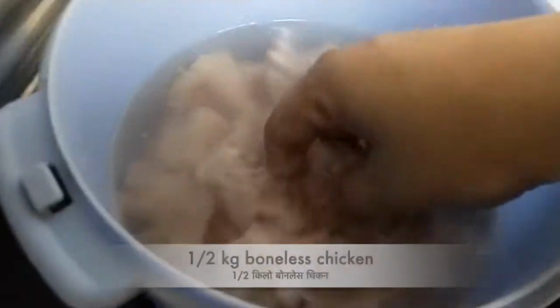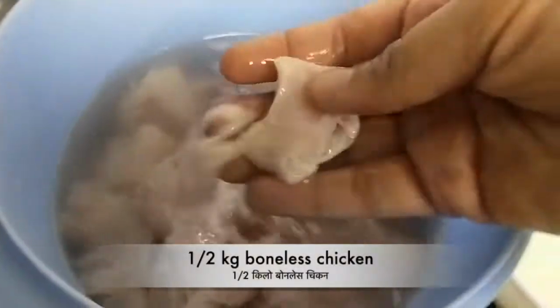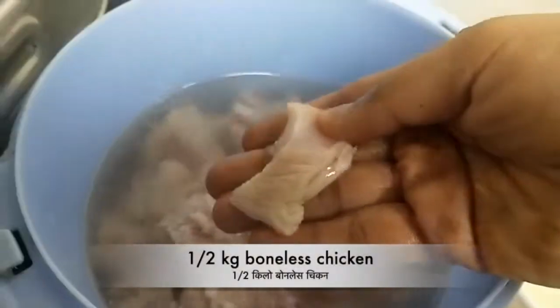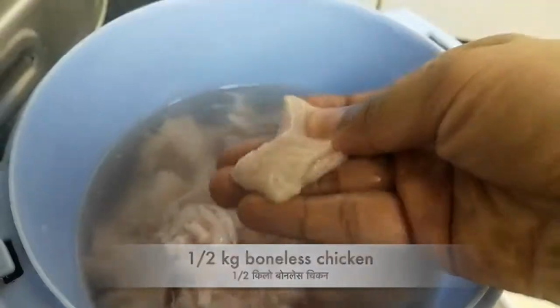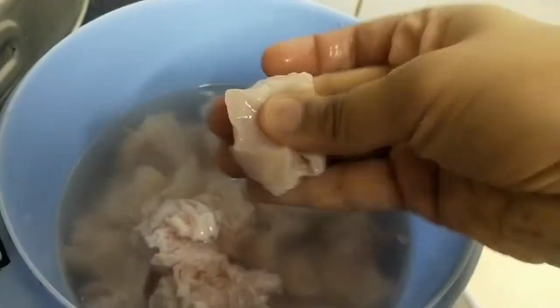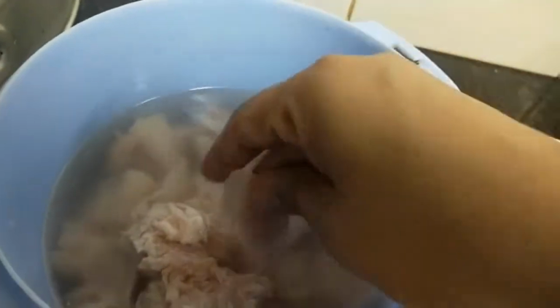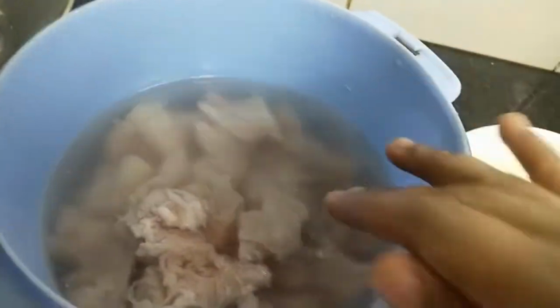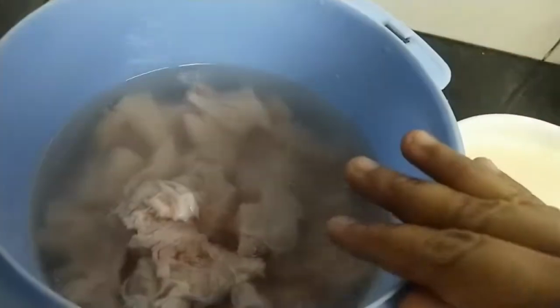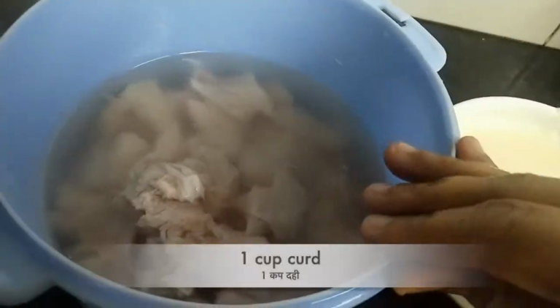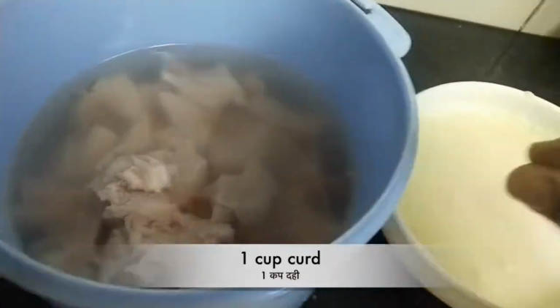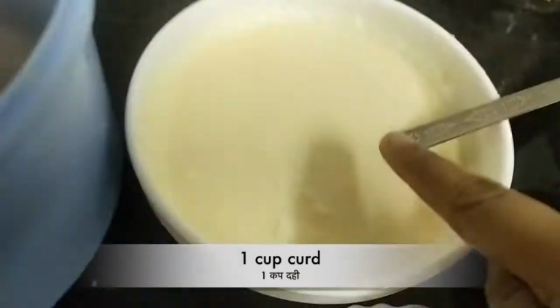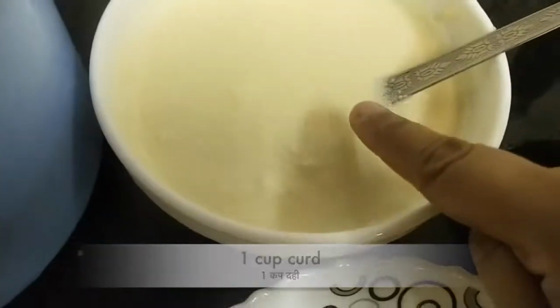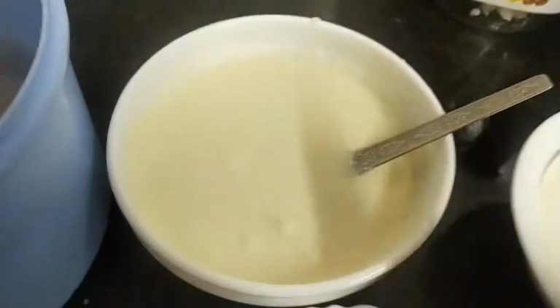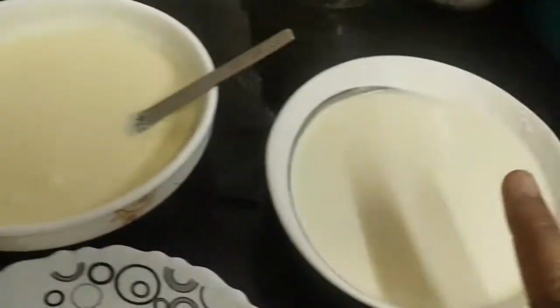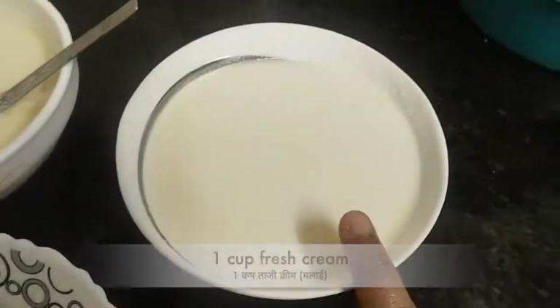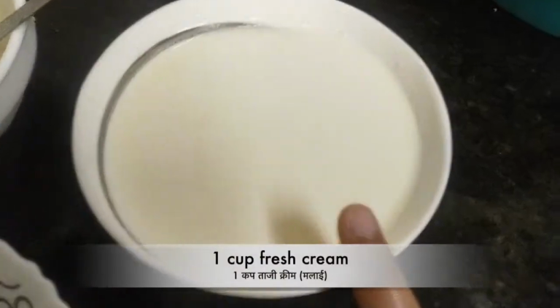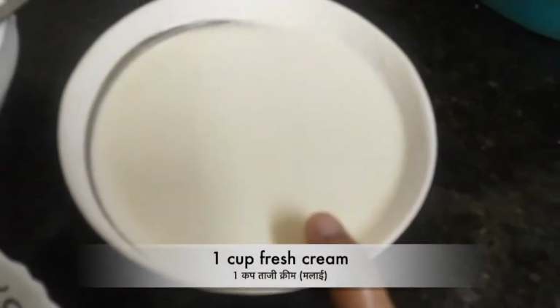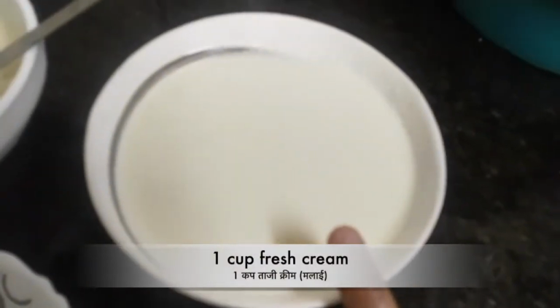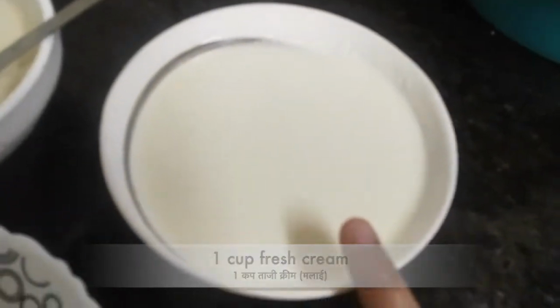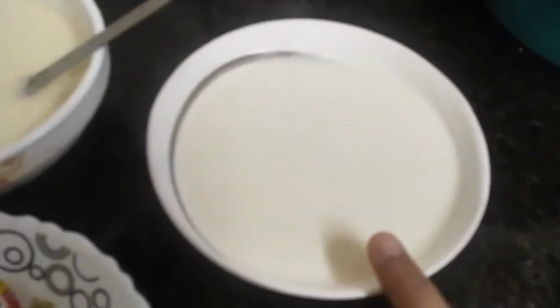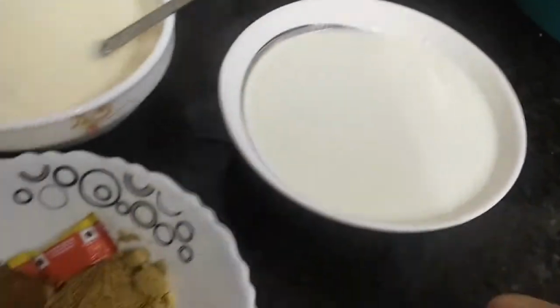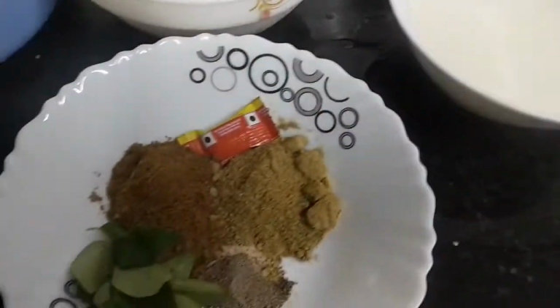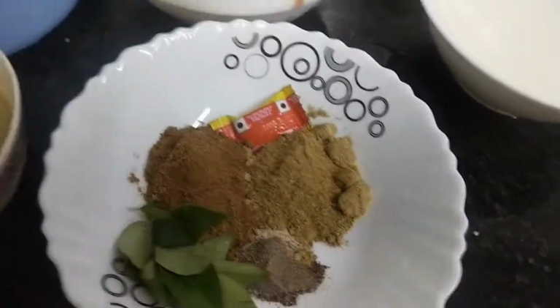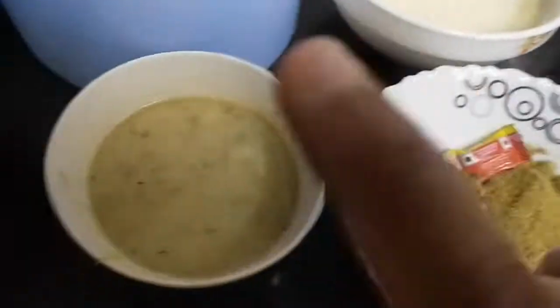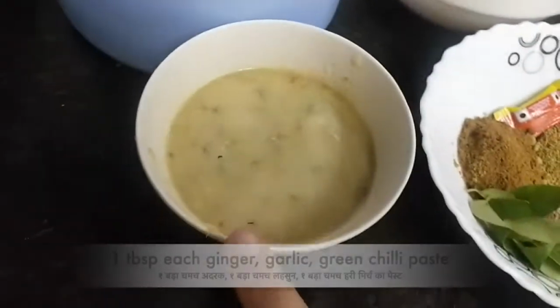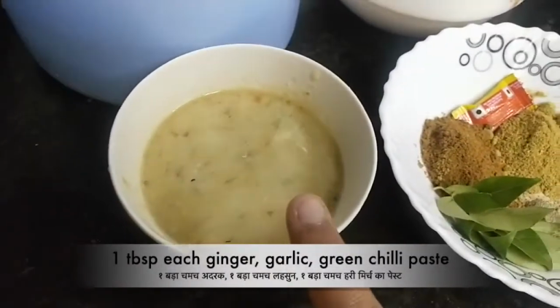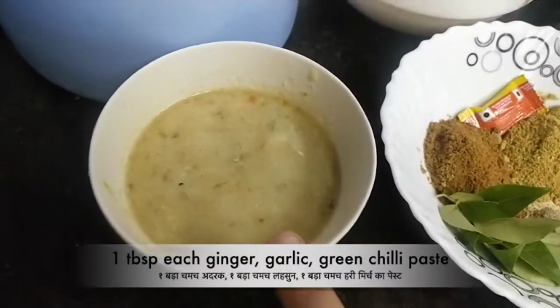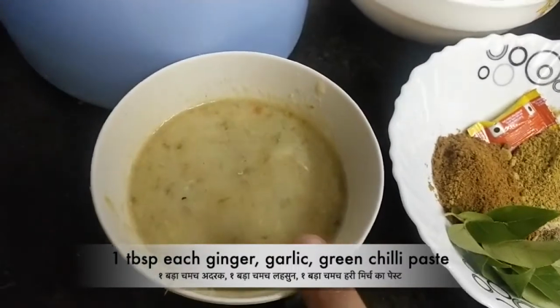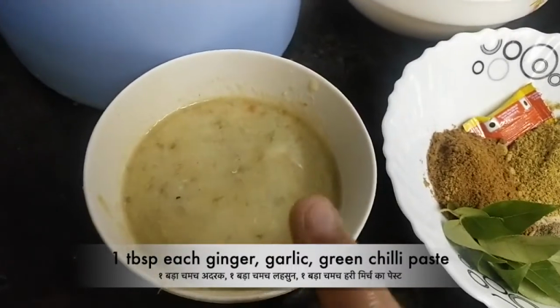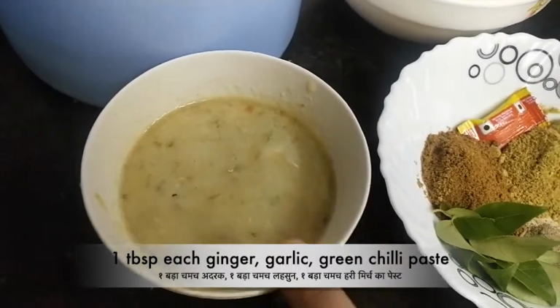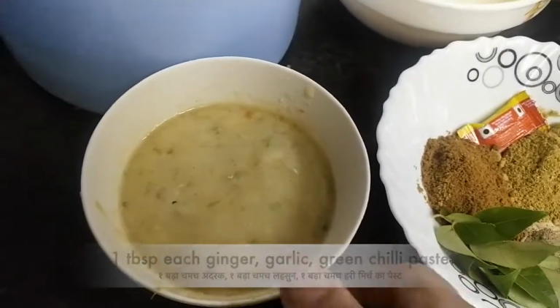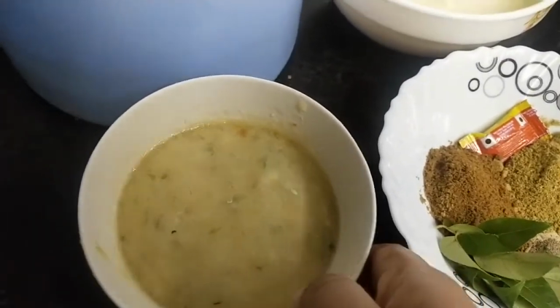First we need 1.5 kg boneless chicken cut into cubes. Here we have dahi, fresh cream, hing (asafoetida), and lehsun and hari mirch paste.